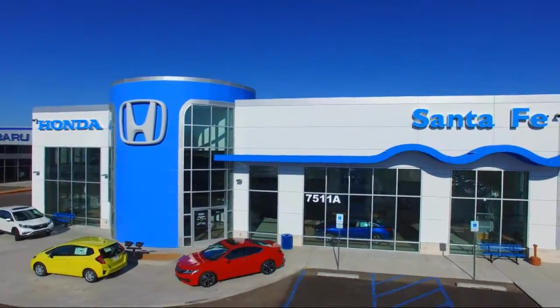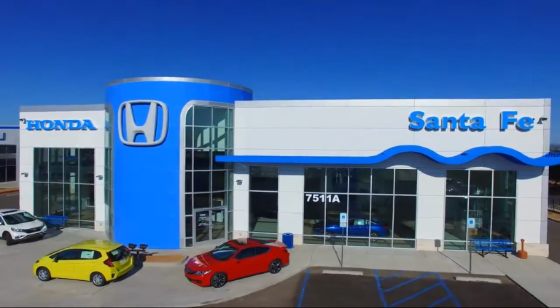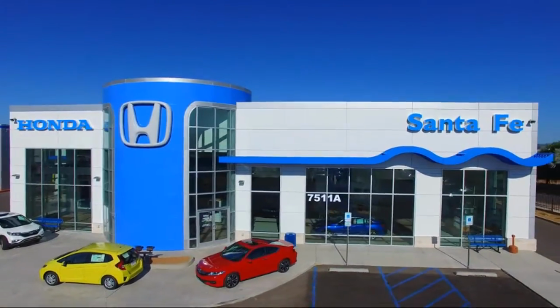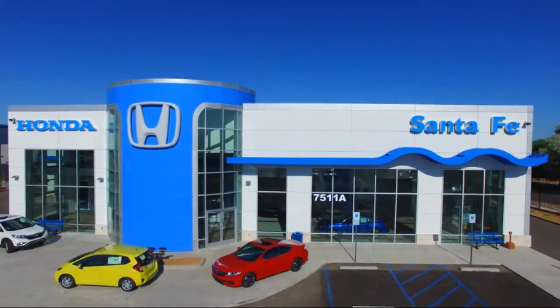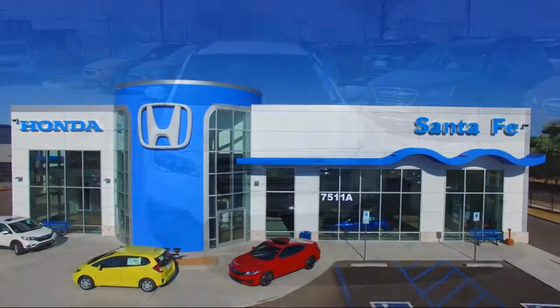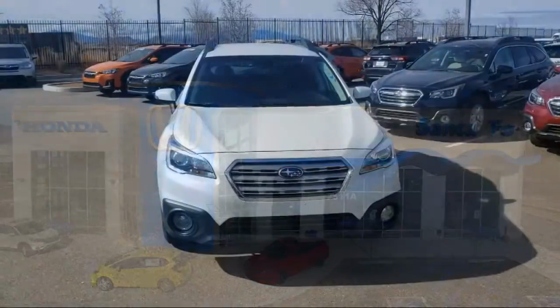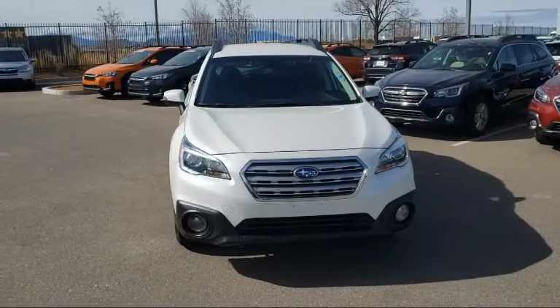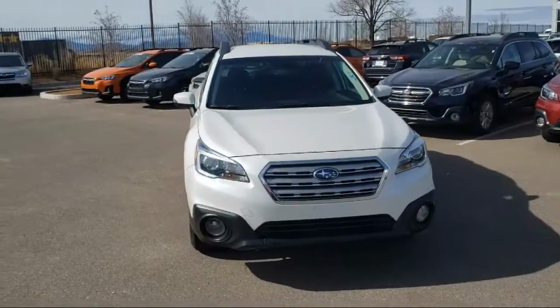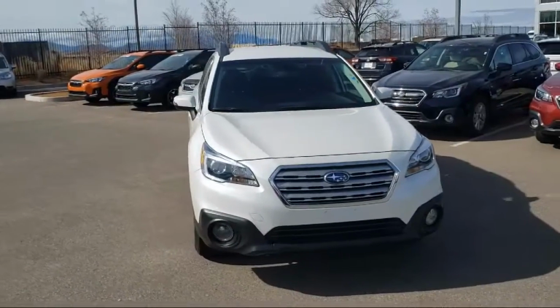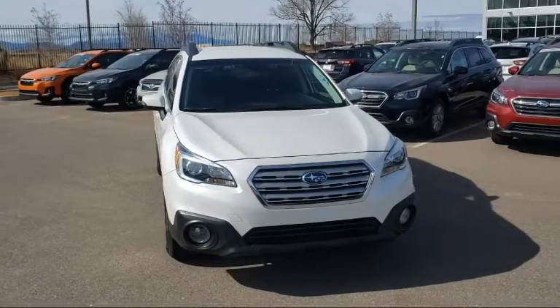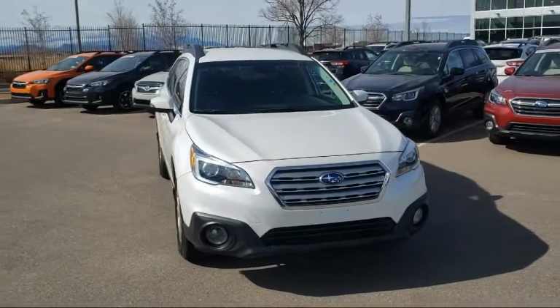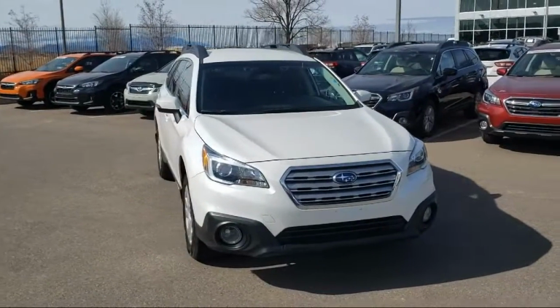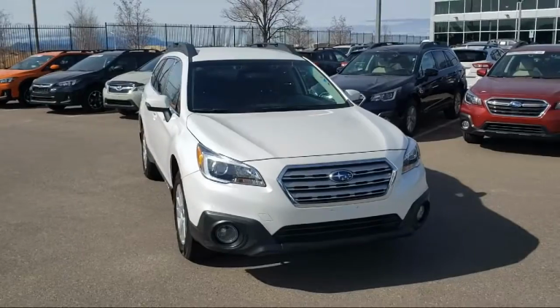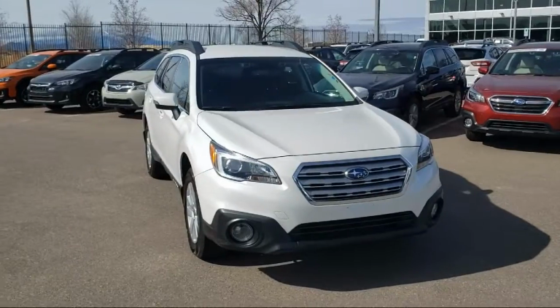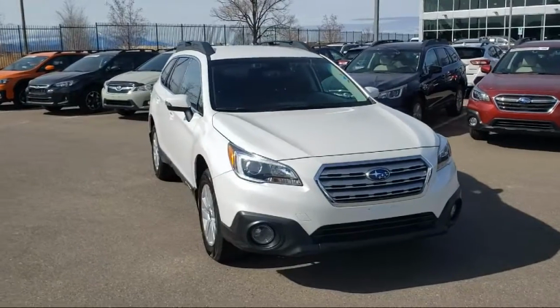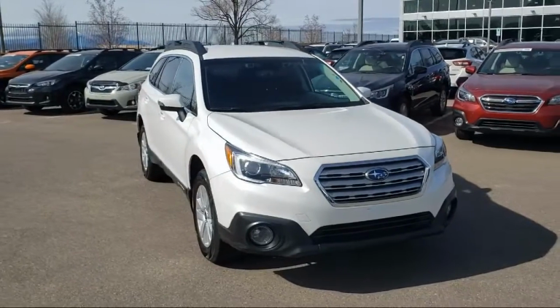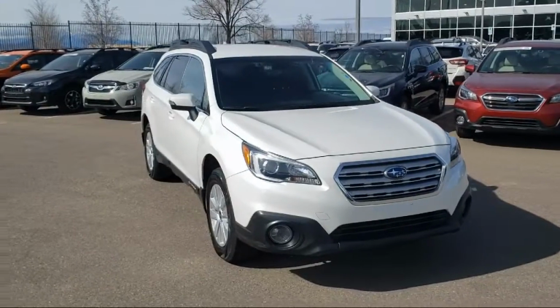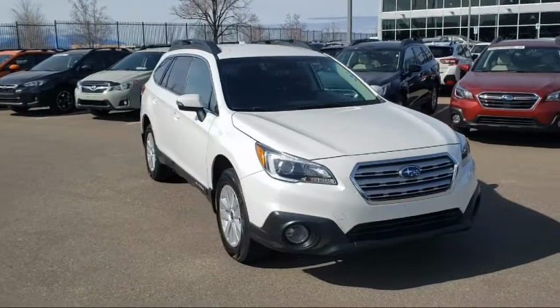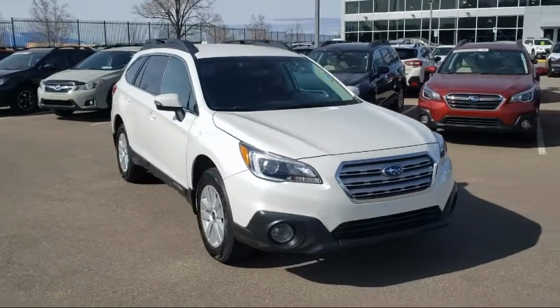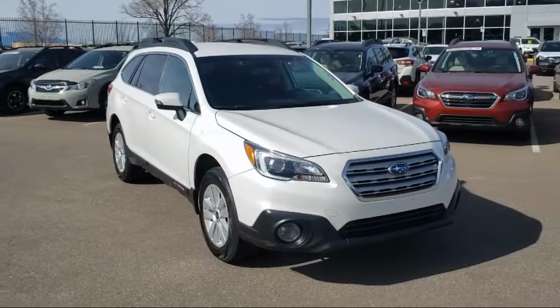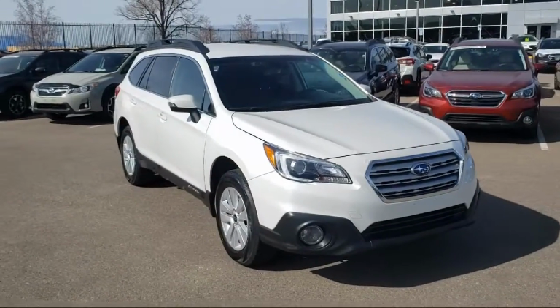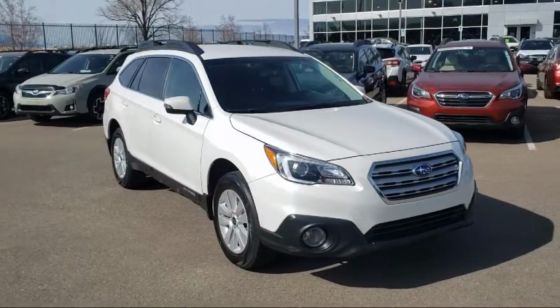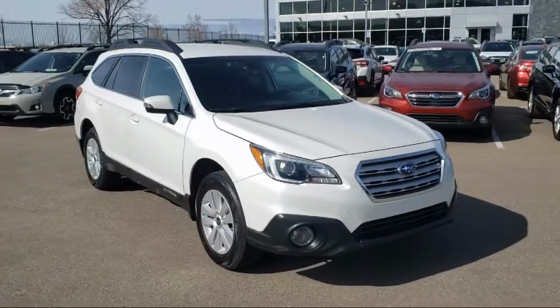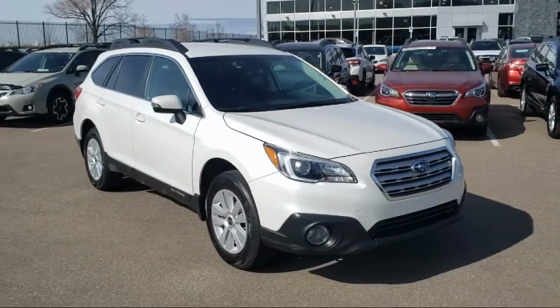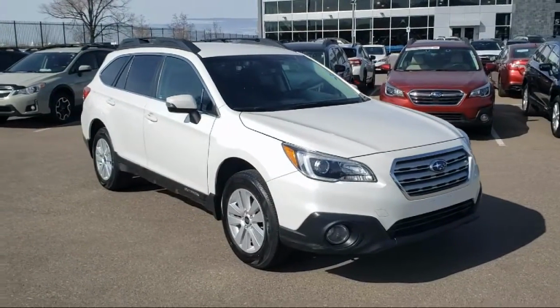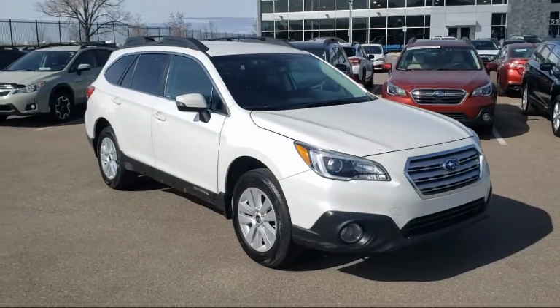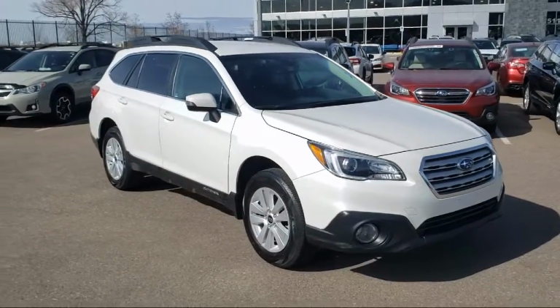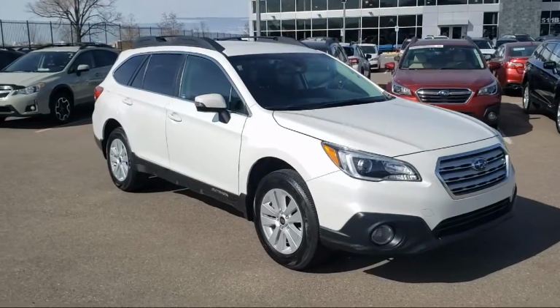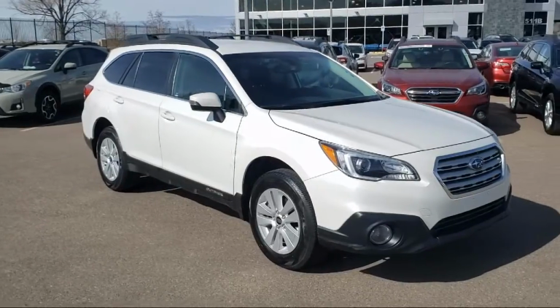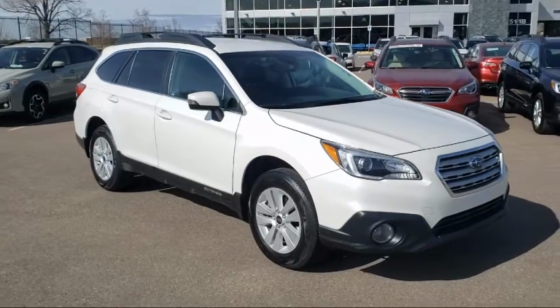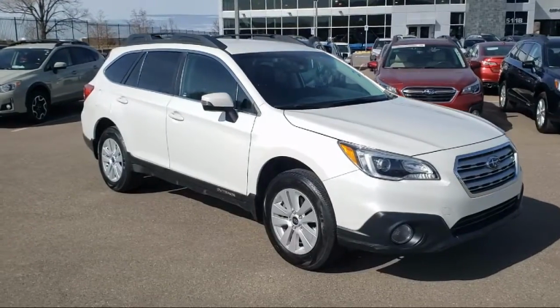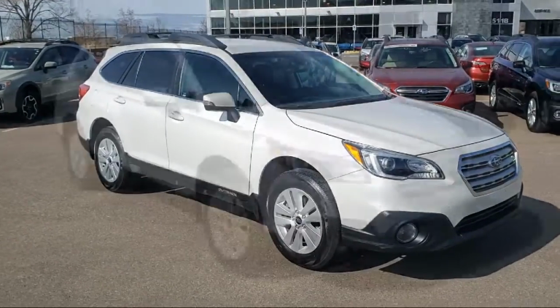It comes equipped with roof rack, heated seats, steering wheel controls, rear view camera, all-wheel drive, and rear spoiler.